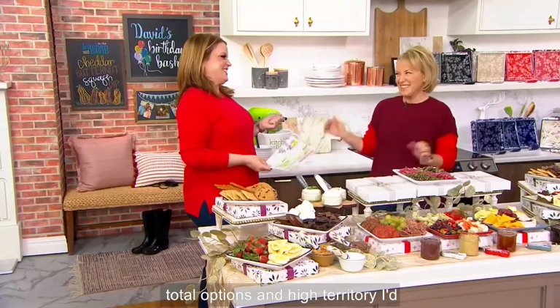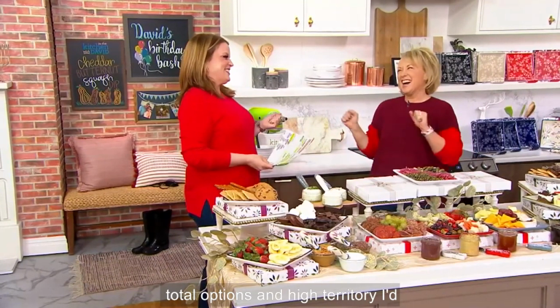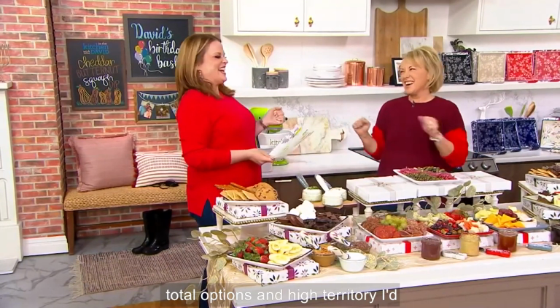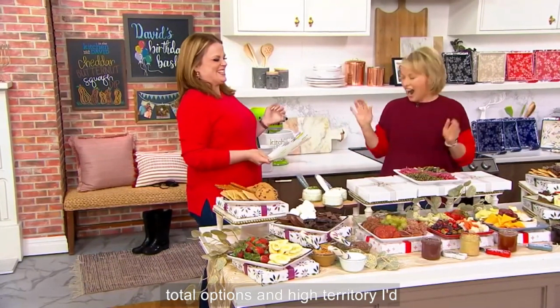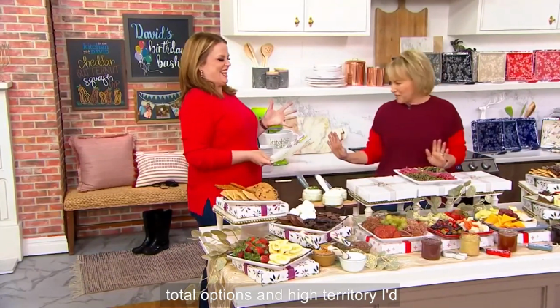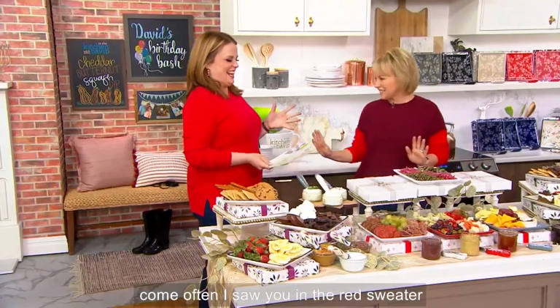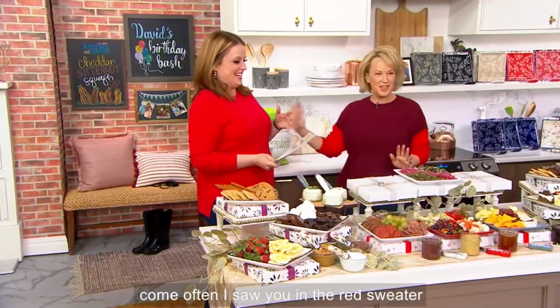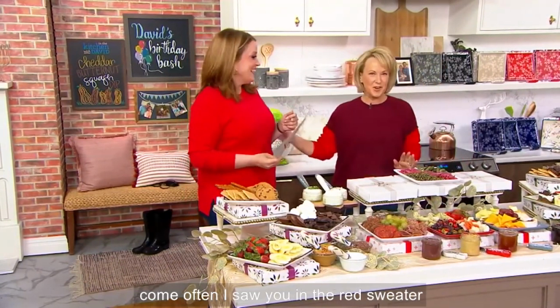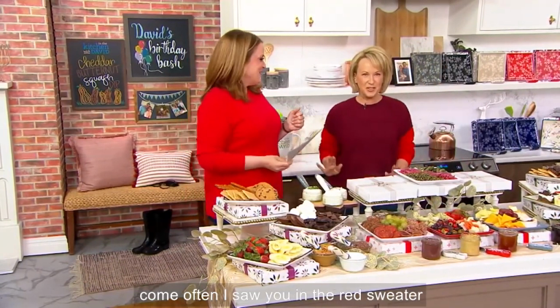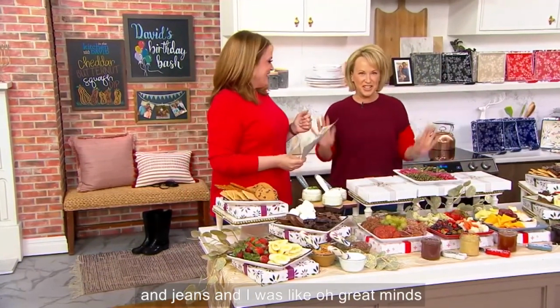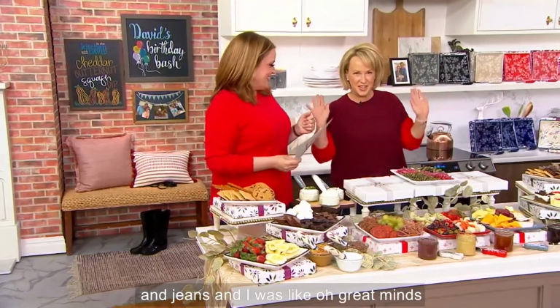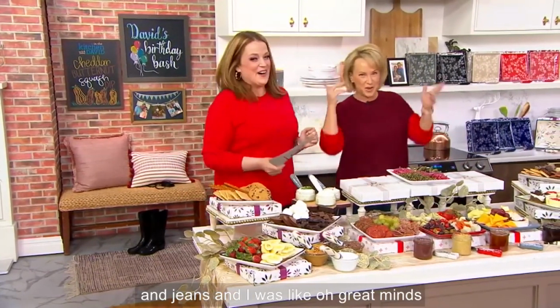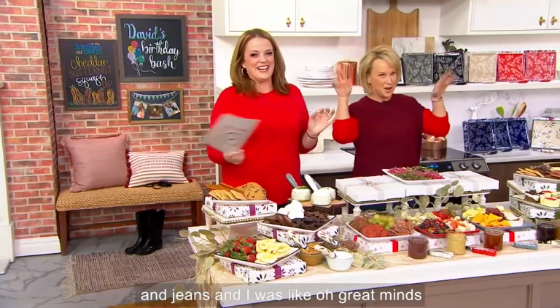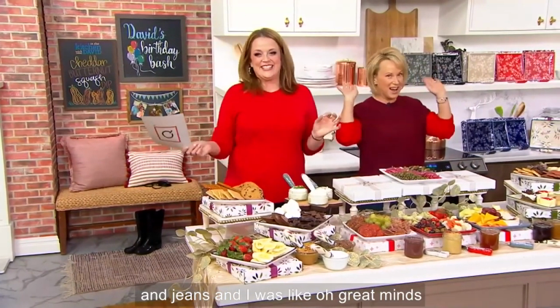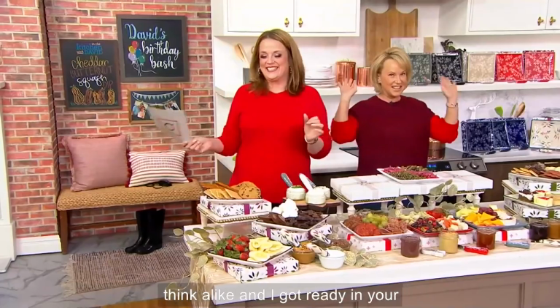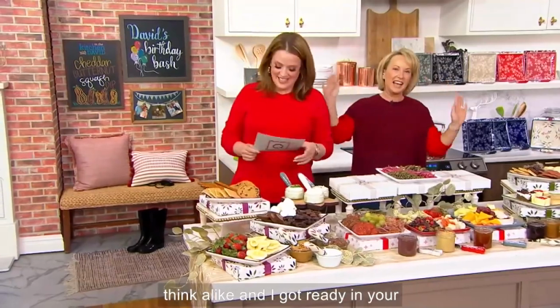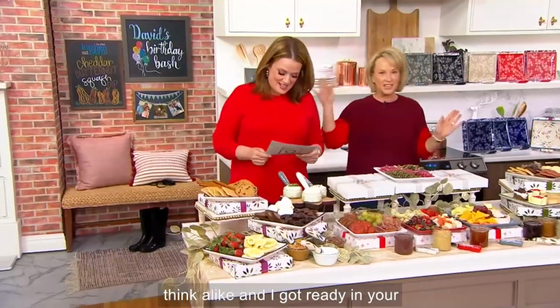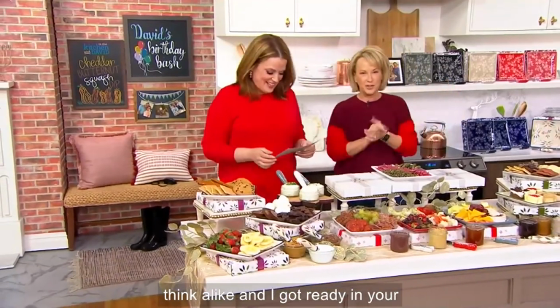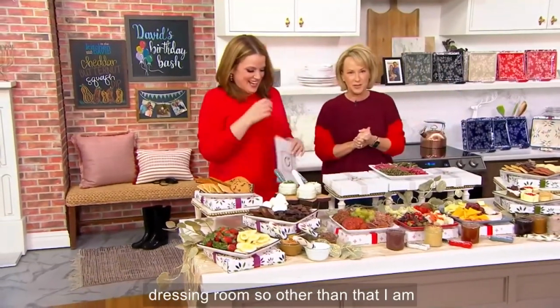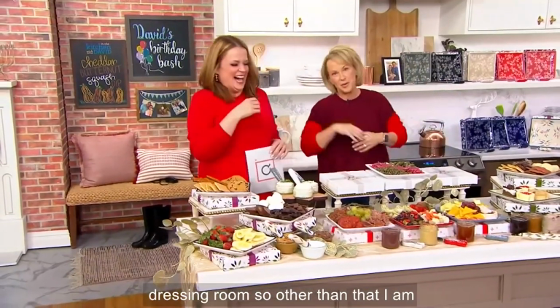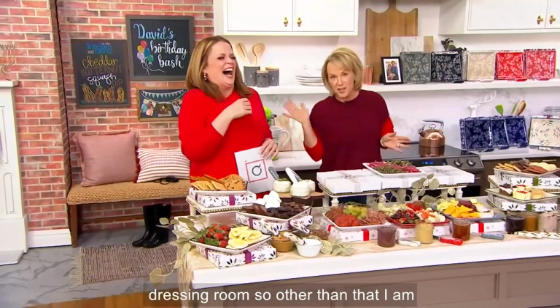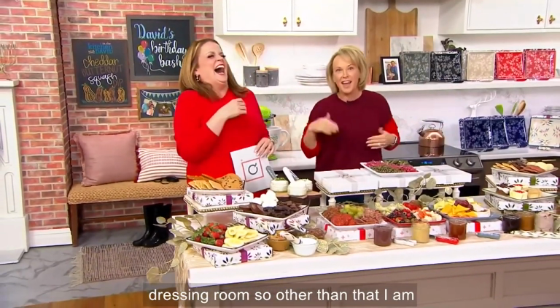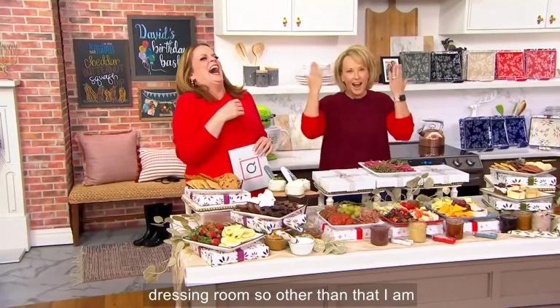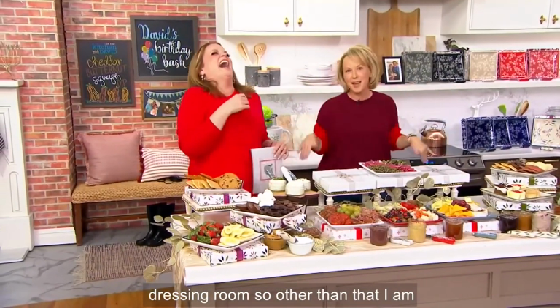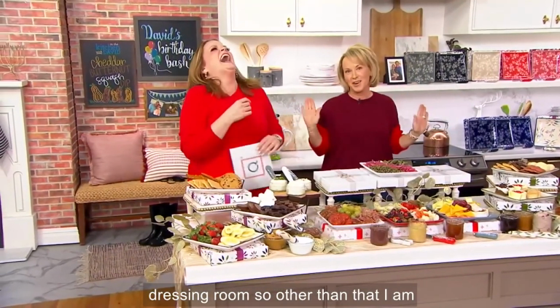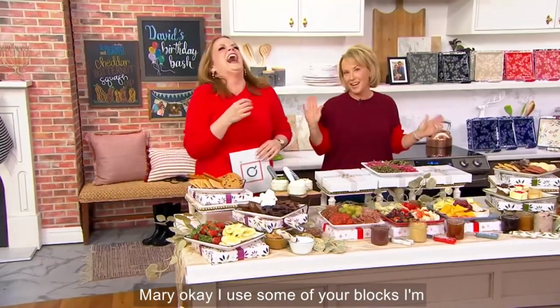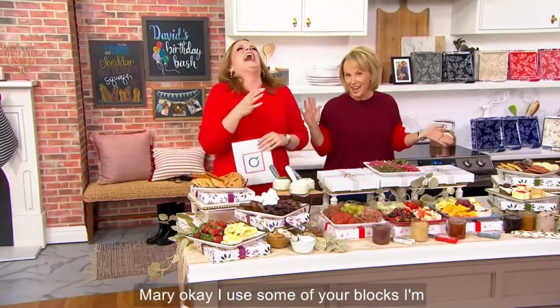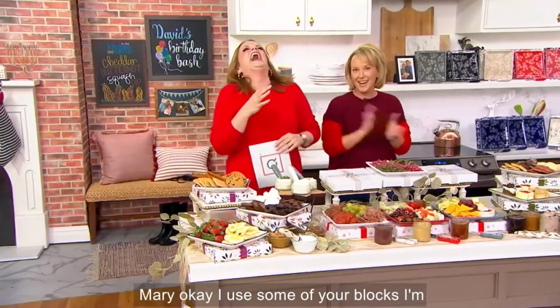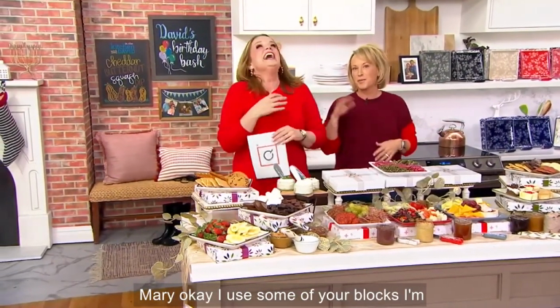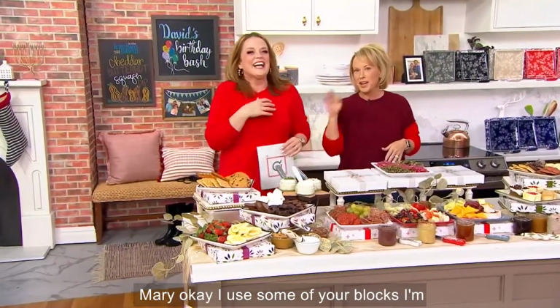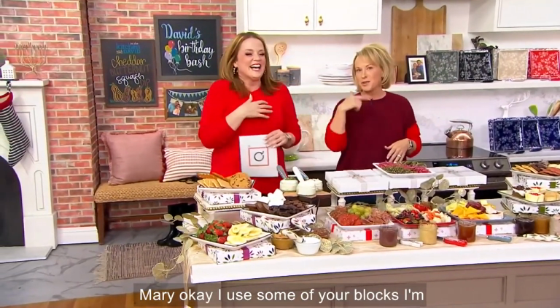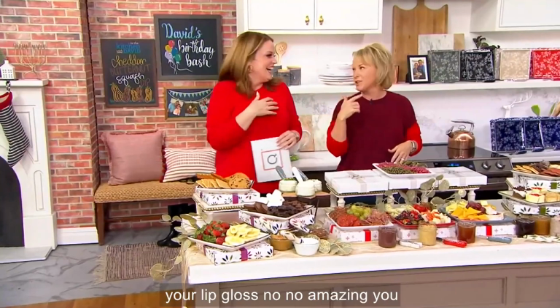Tara Tessler, right here. I saw you in your red sweater and jeans, and I was like, great, think alike, and I got ready in your dressing room. I am Mary. I used some of your blush, some of your lip gloss.